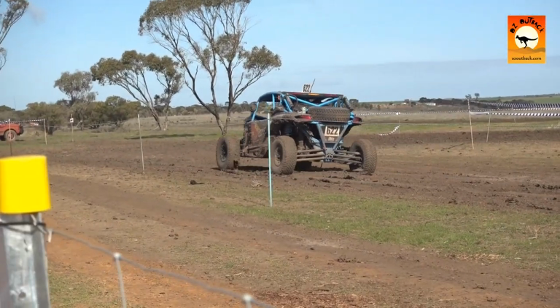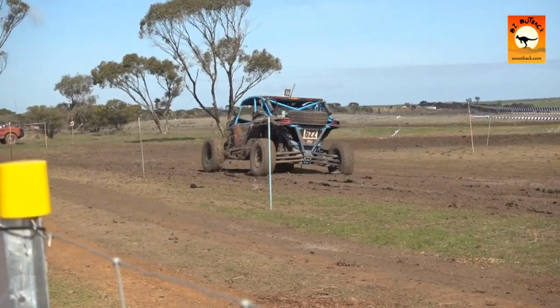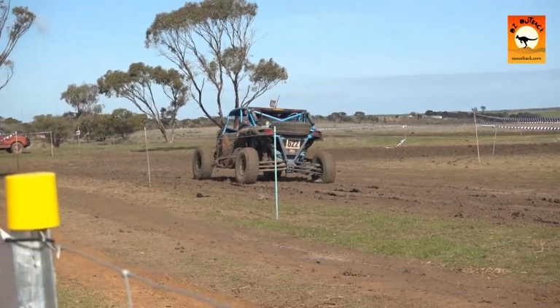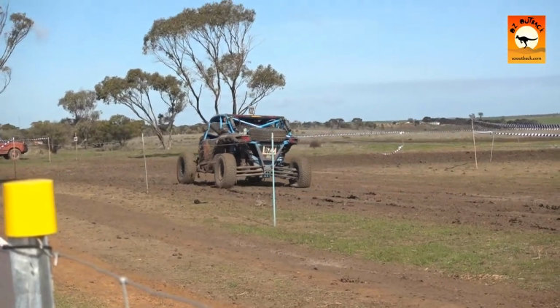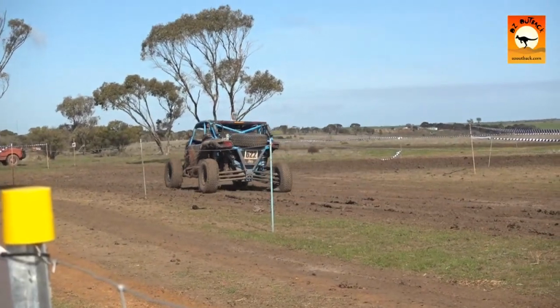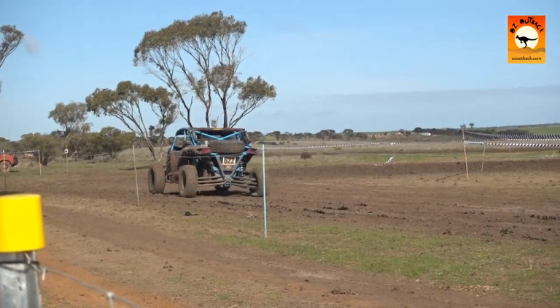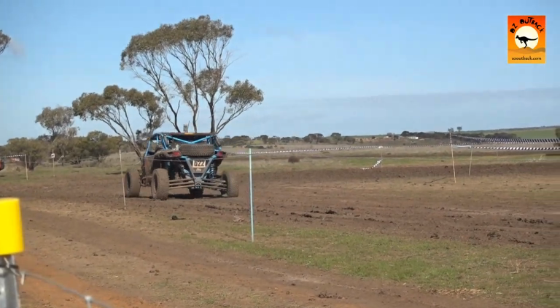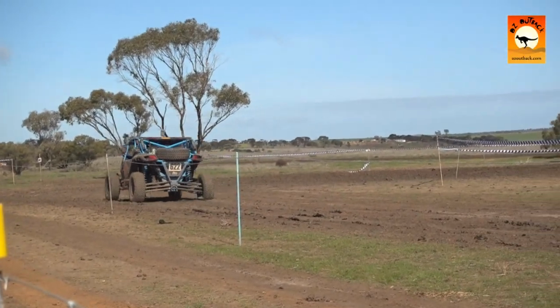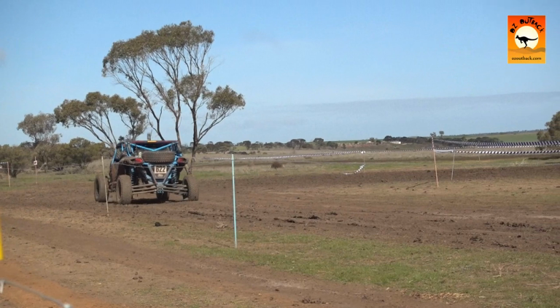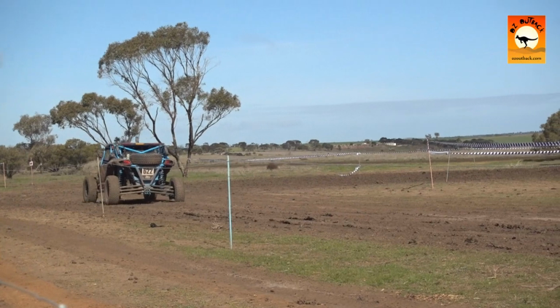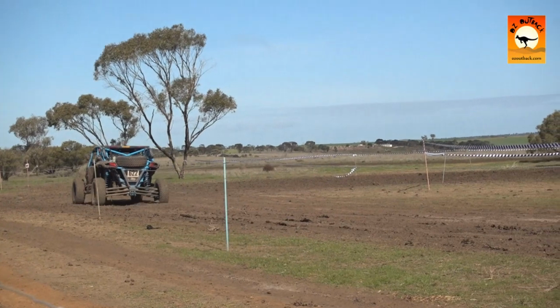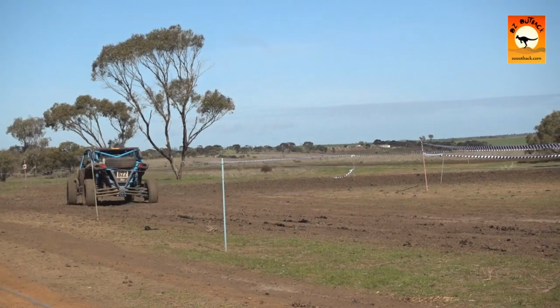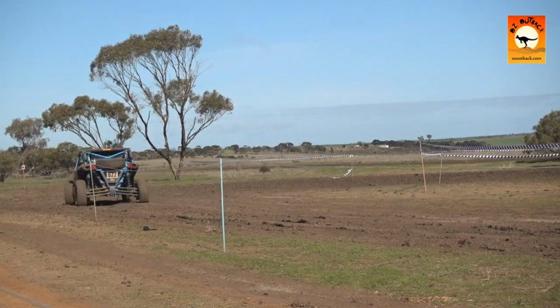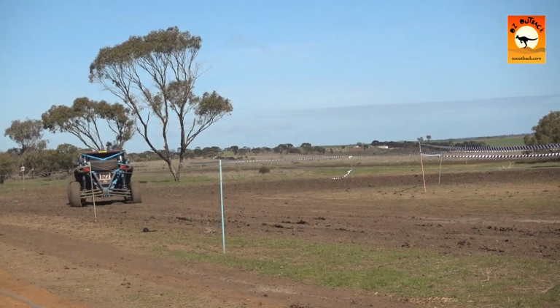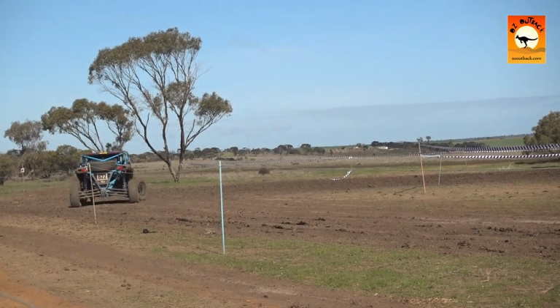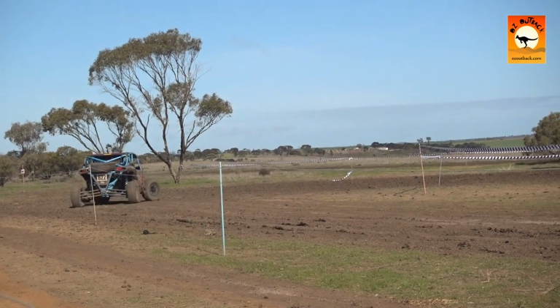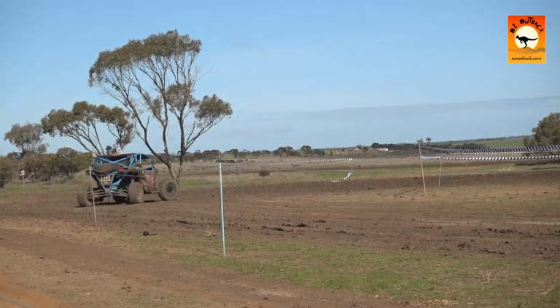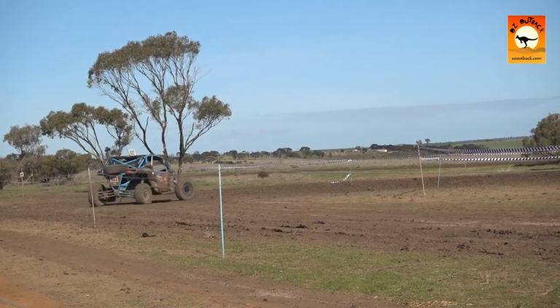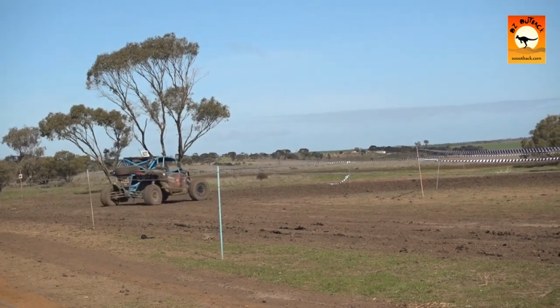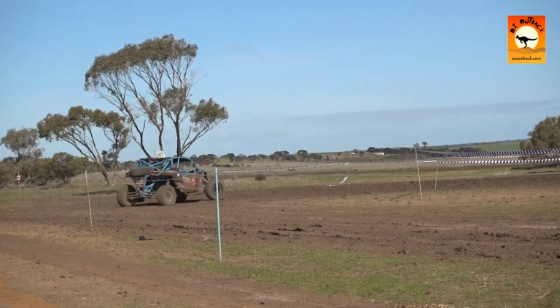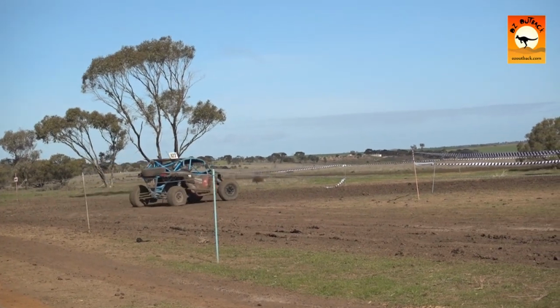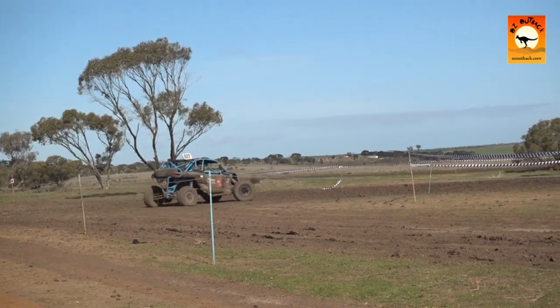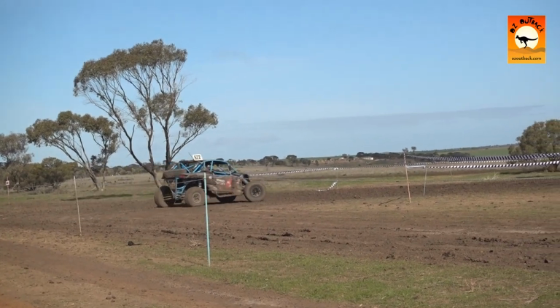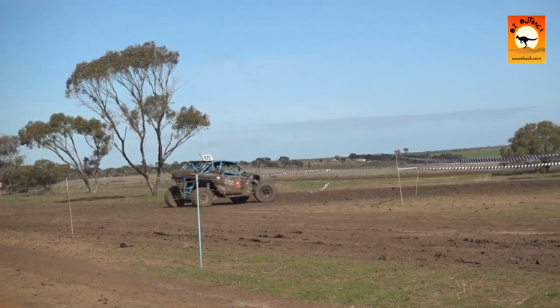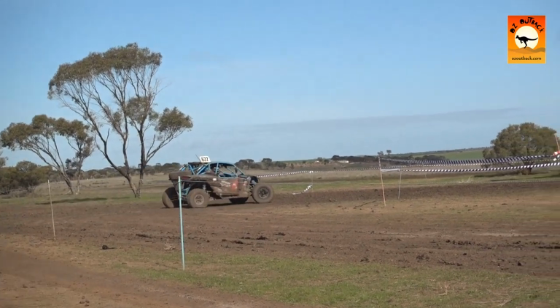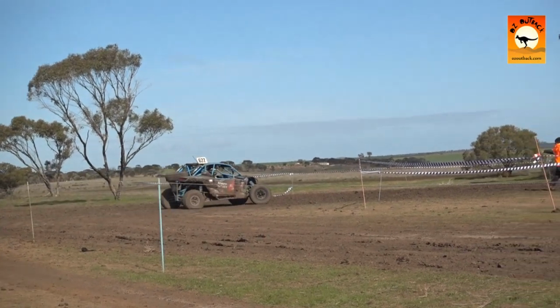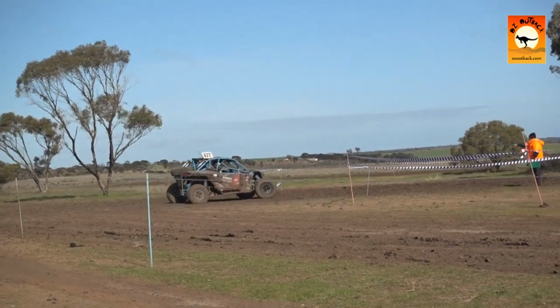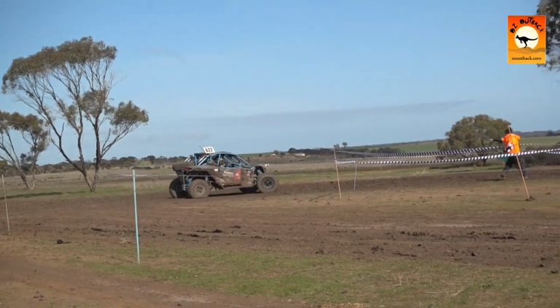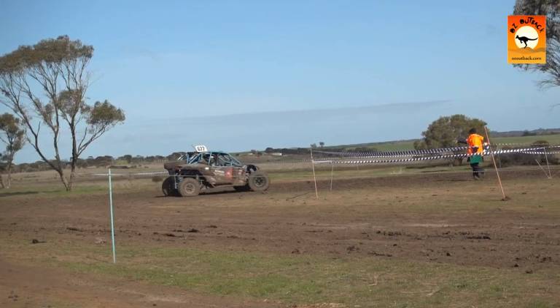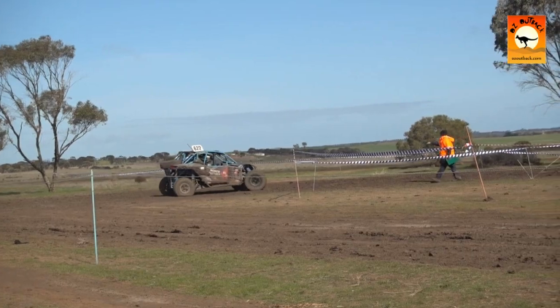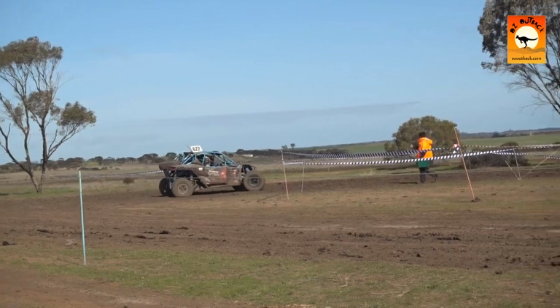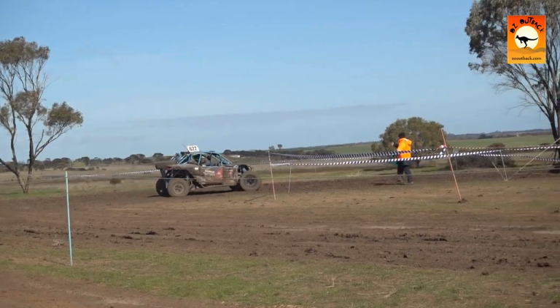This back tire looks flat. Looks like a flat tire on the right rear end. No, it's not flat — we just haven't run a lot of air in it.